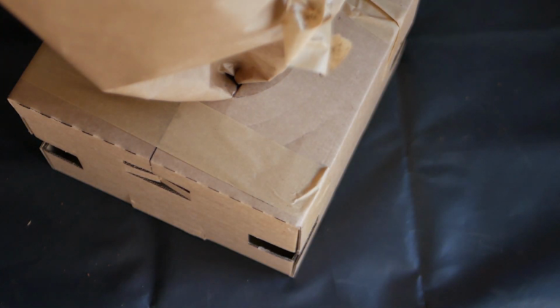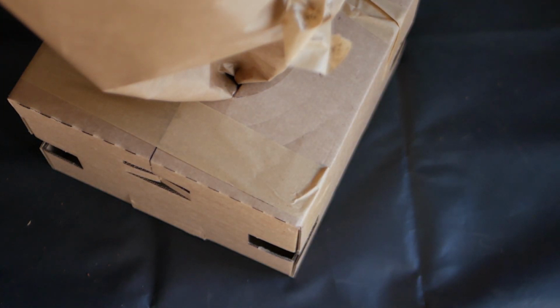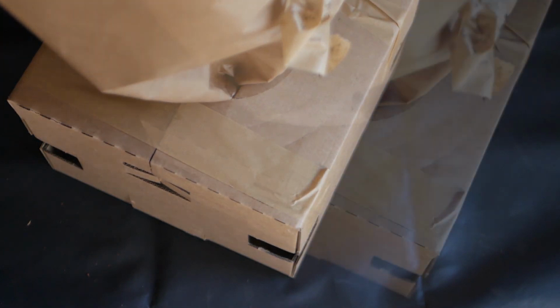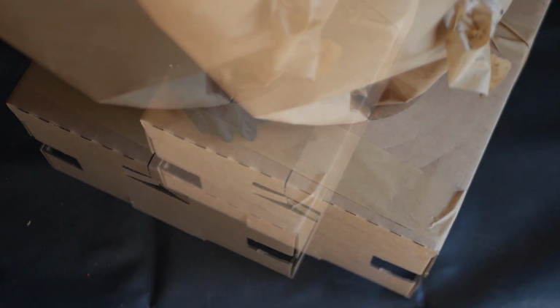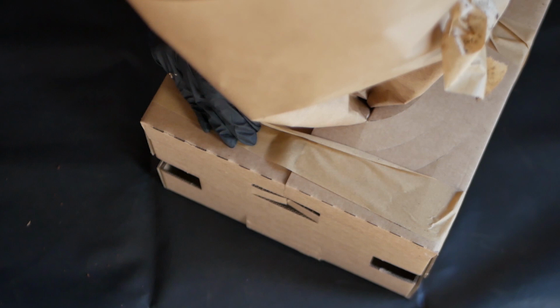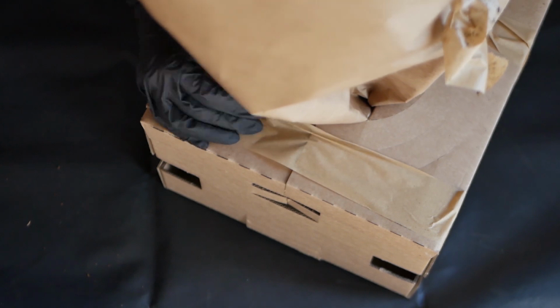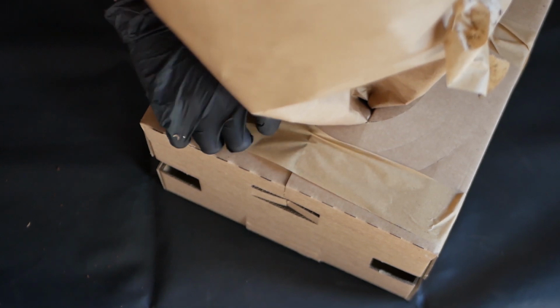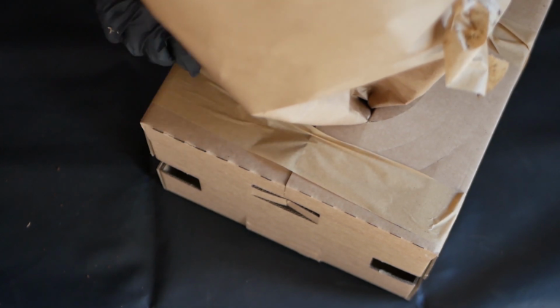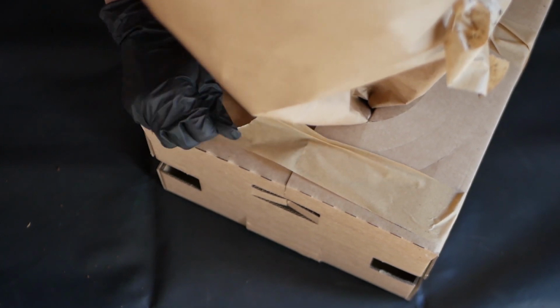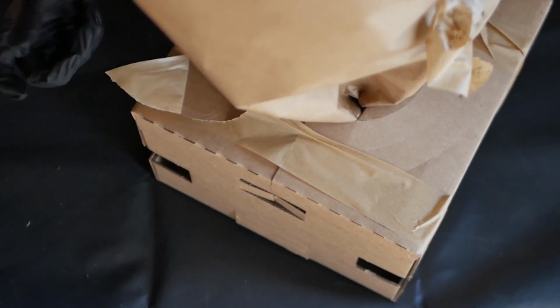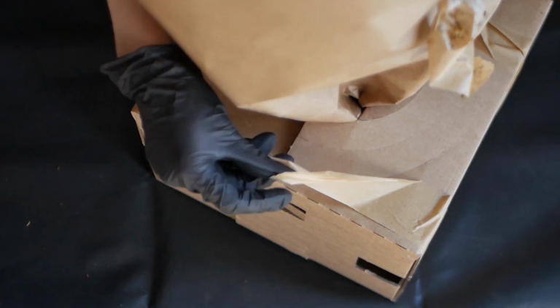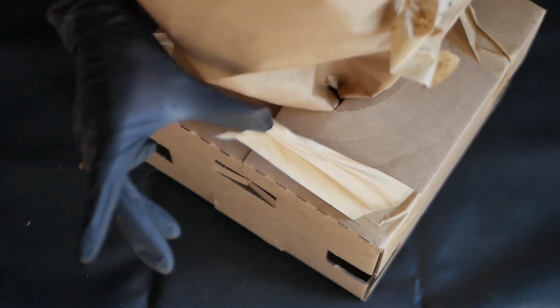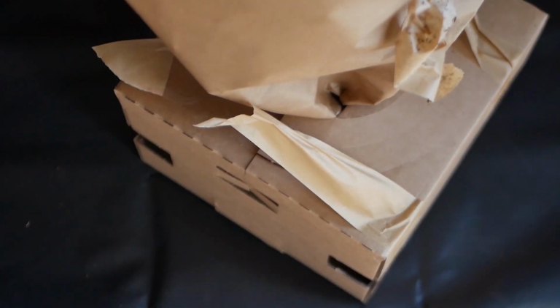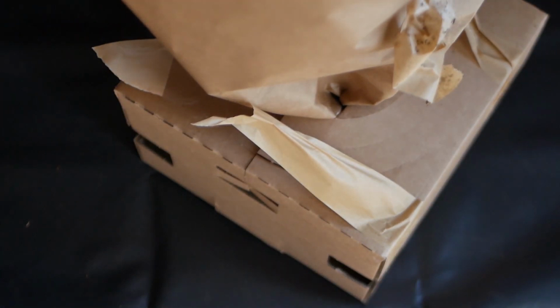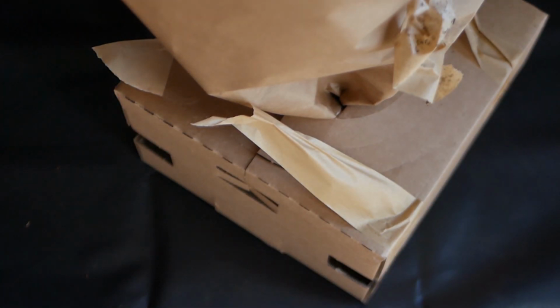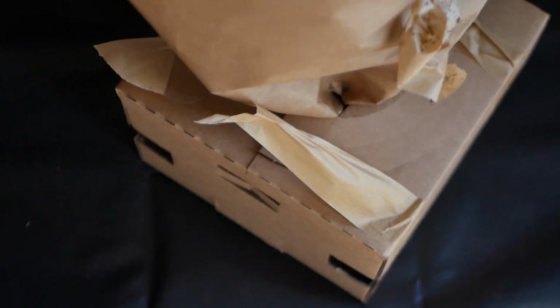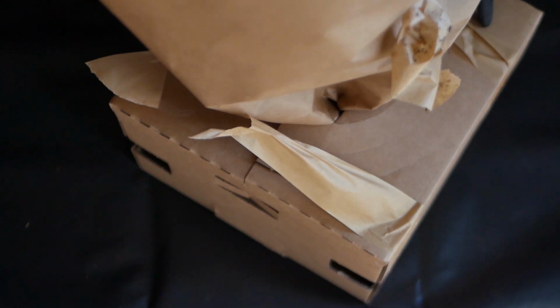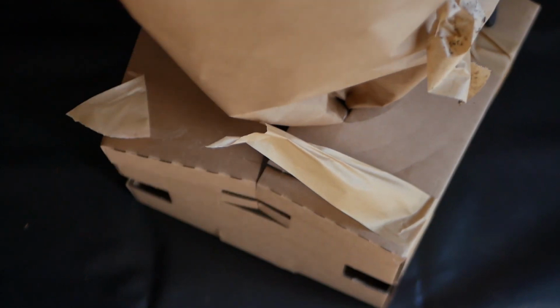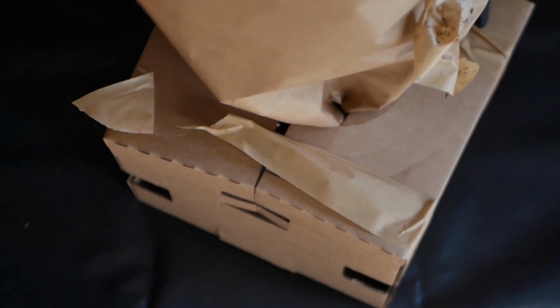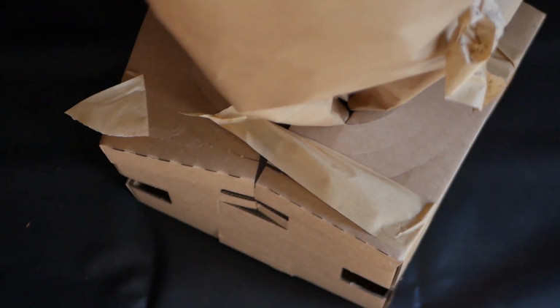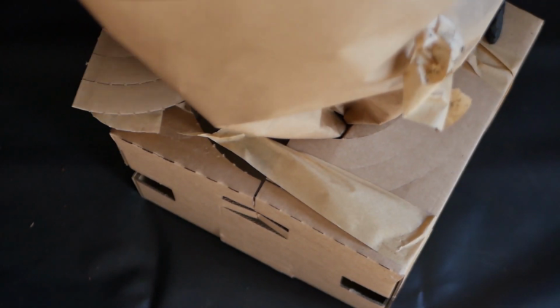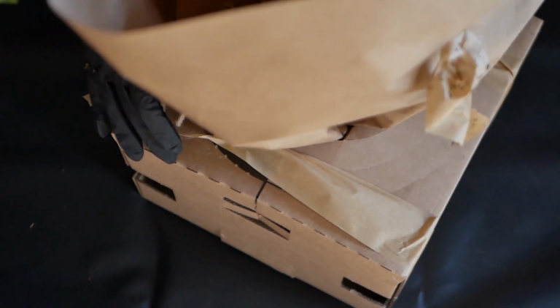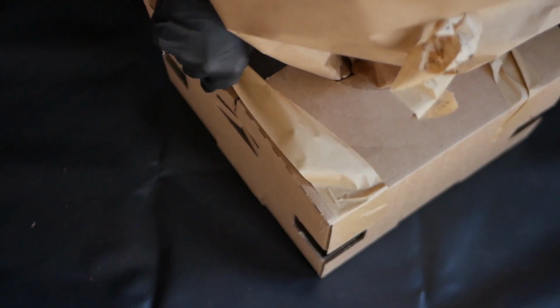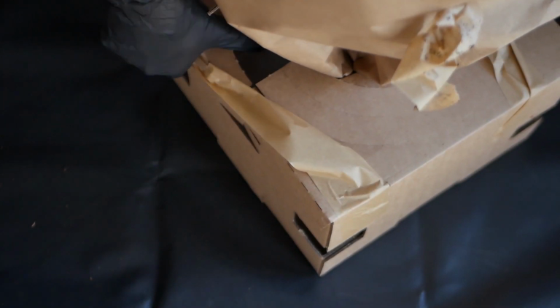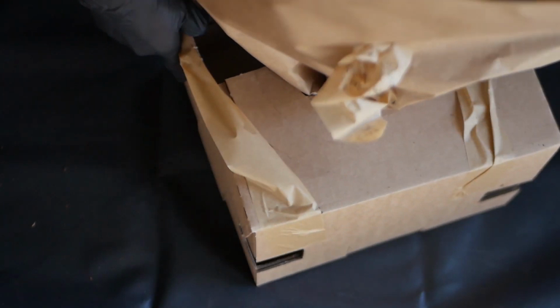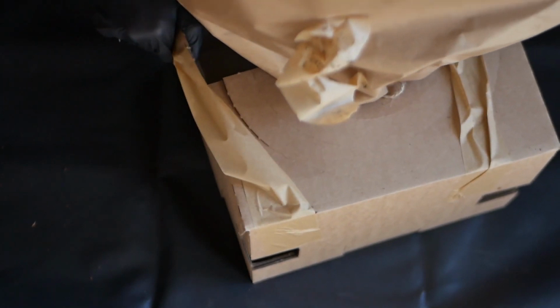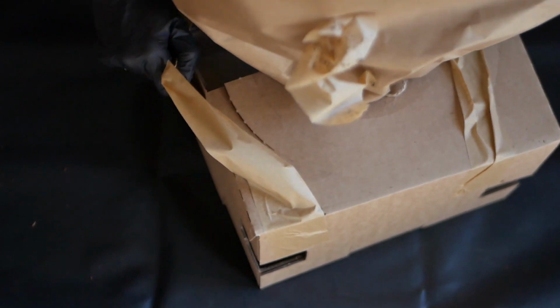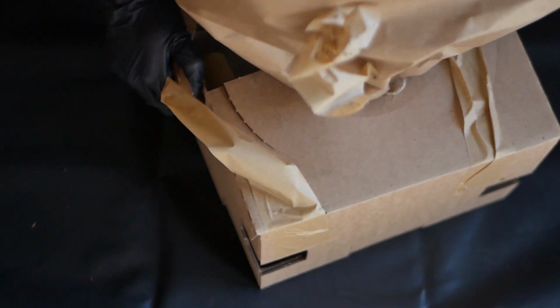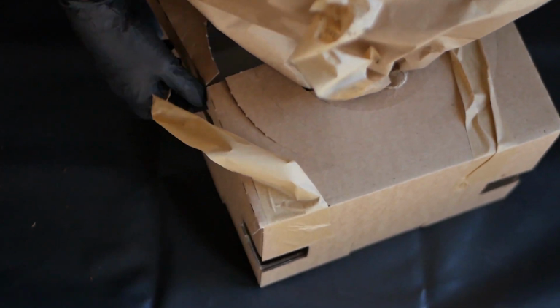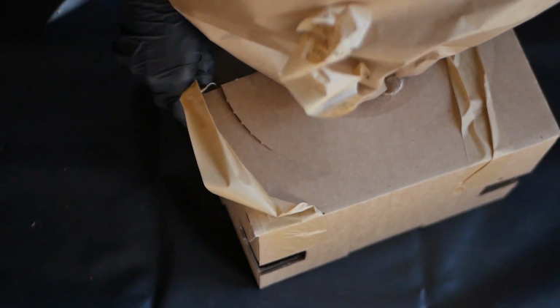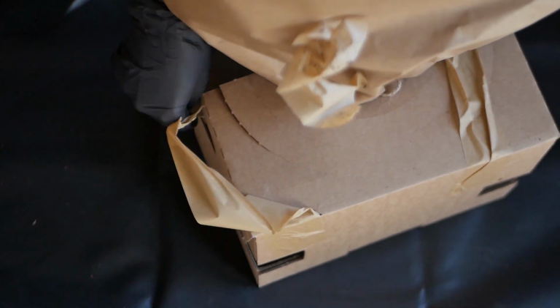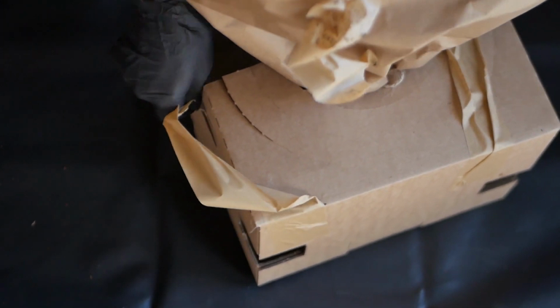I had no idea what kind of plant this could be because my partner and I haven't talked about any of my wishlist plants. The only clue I had was a leaf poking out of the box, which kind of made me think it might be an Alocasia.